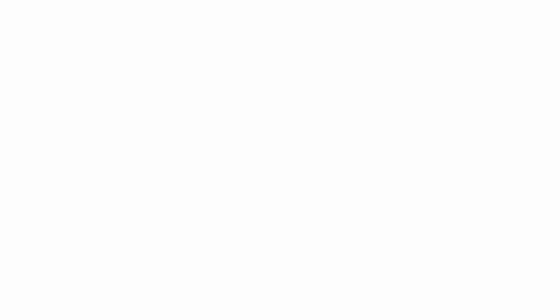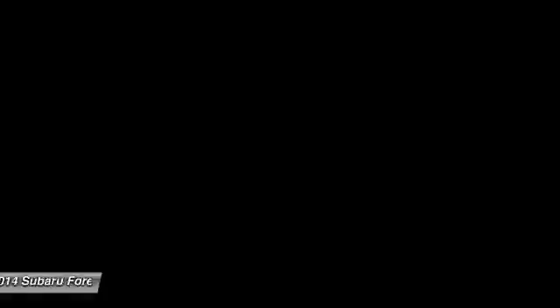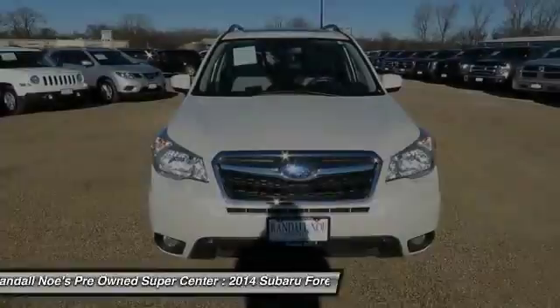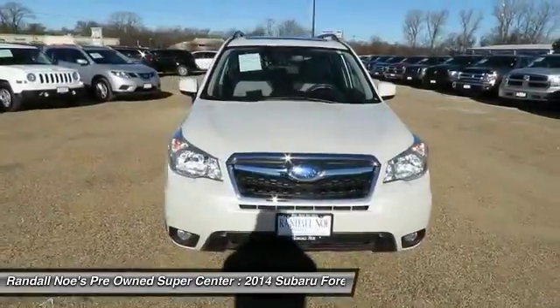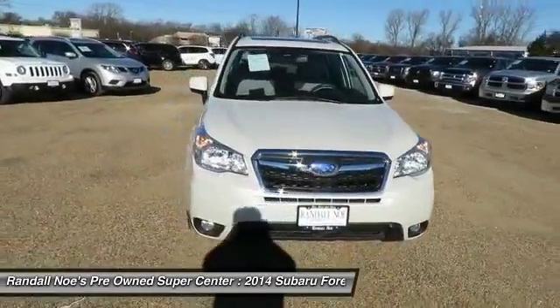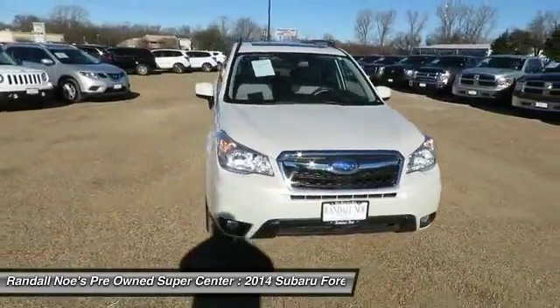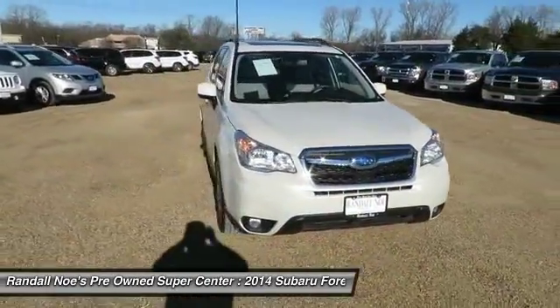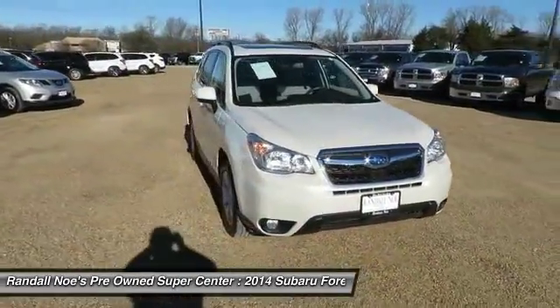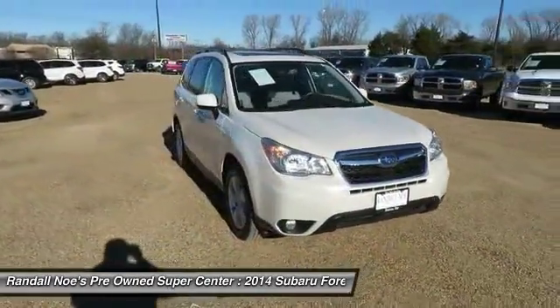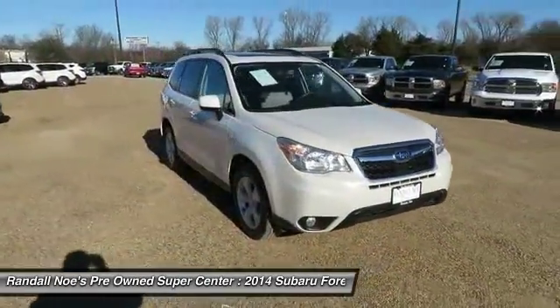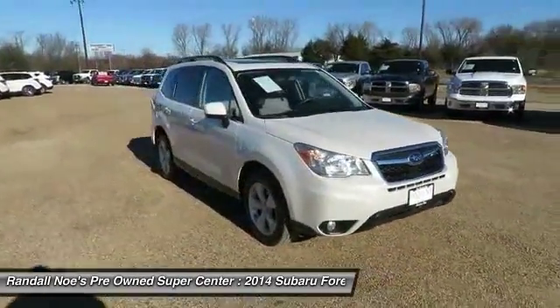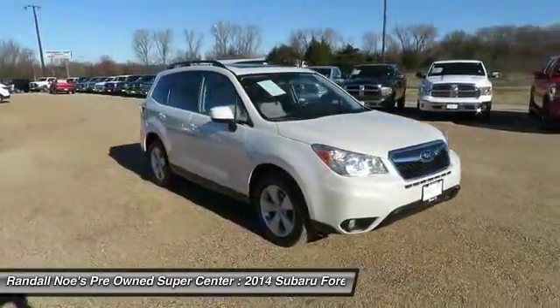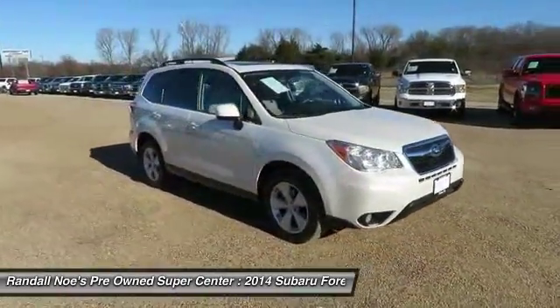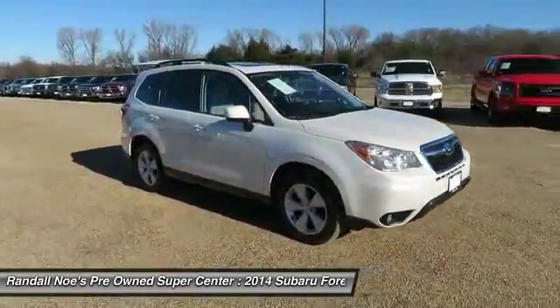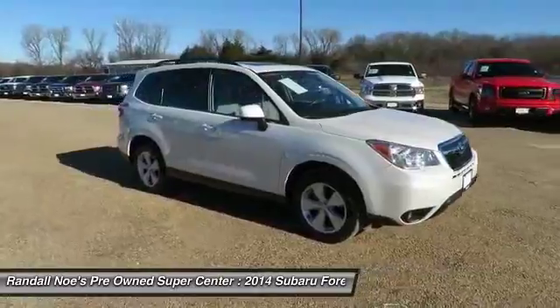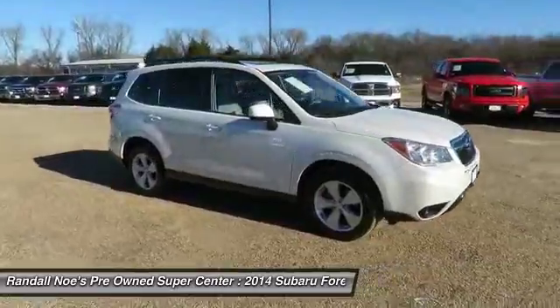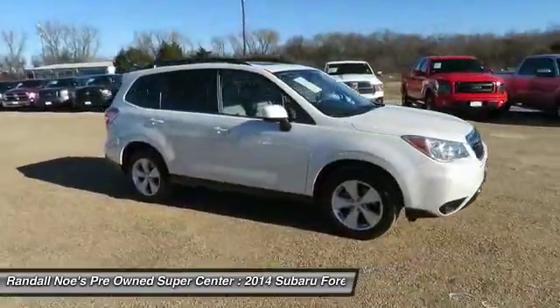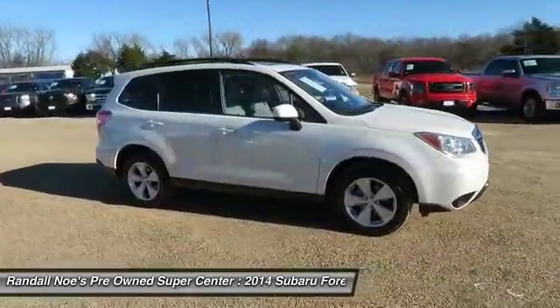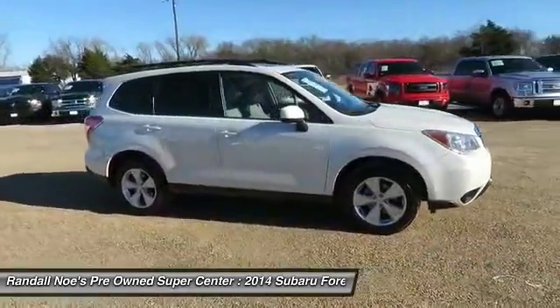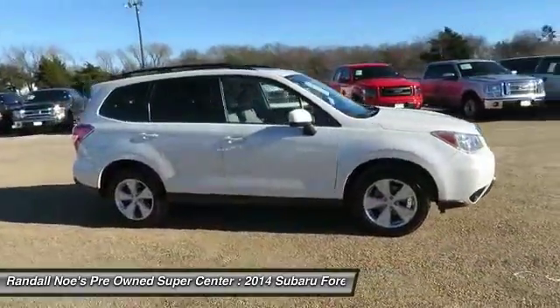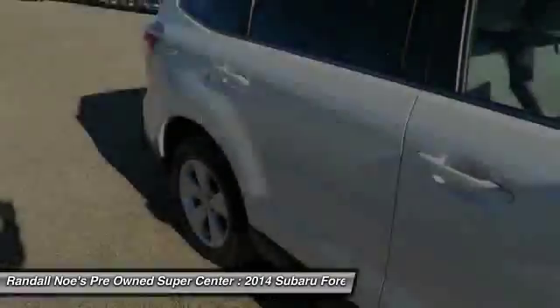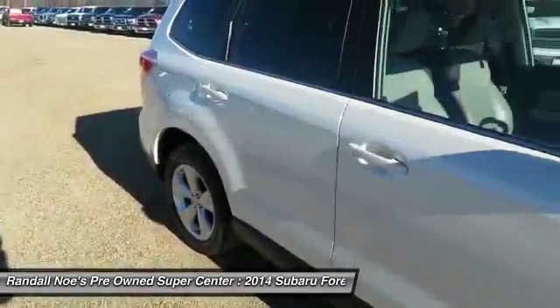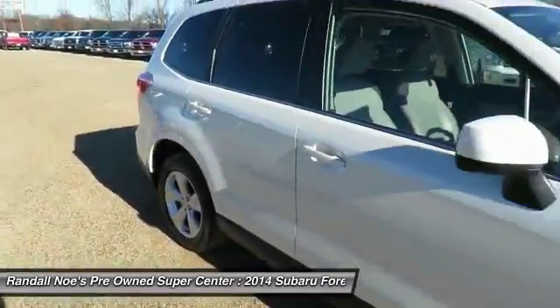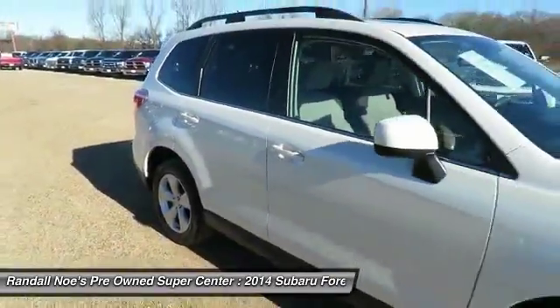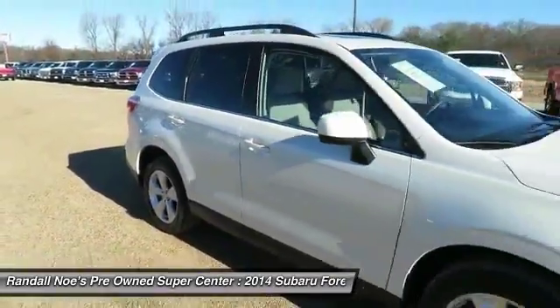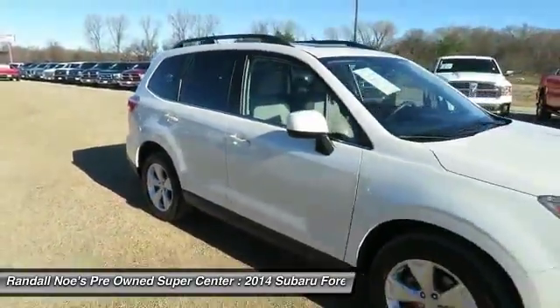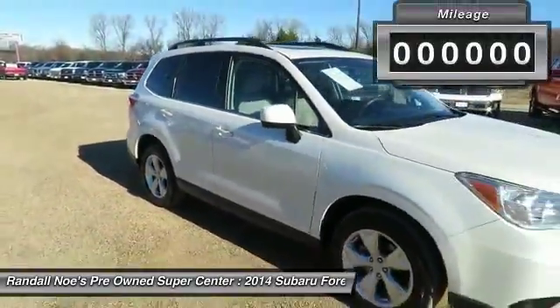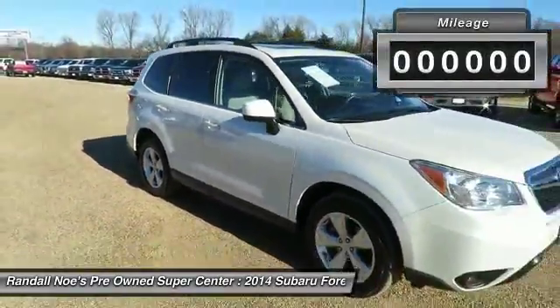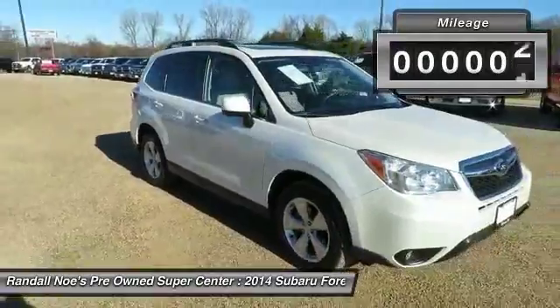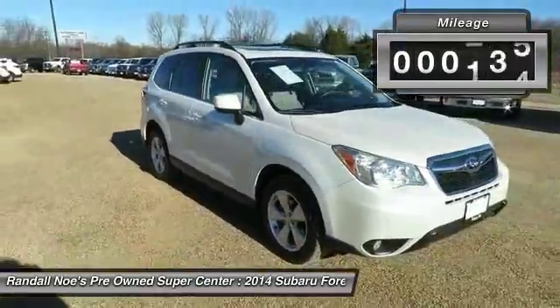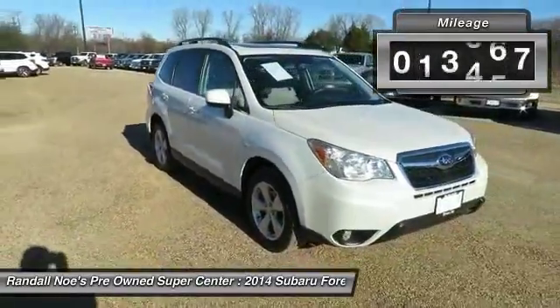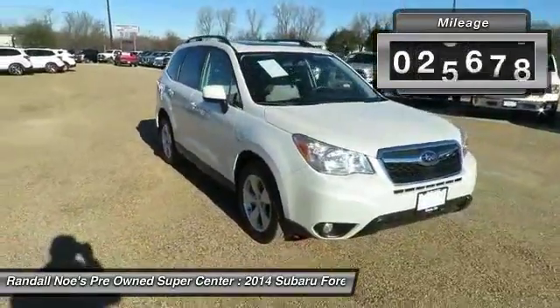The 2014 Forester. The Subaru Forester is a sensible, practical, and affordable vehicle. It has an impressive, comfortable ride and handles well. This vehicle has less than 30,000 miles.